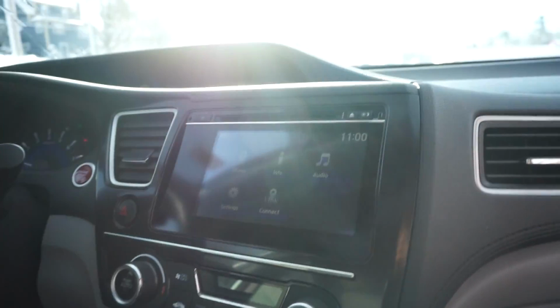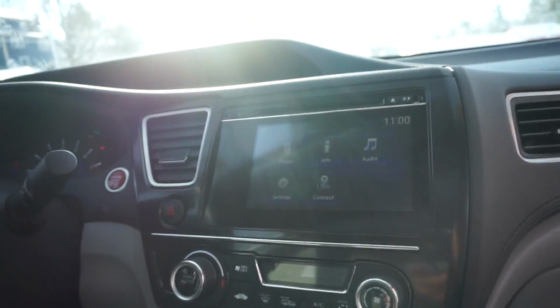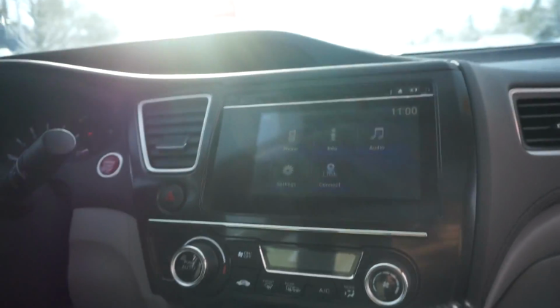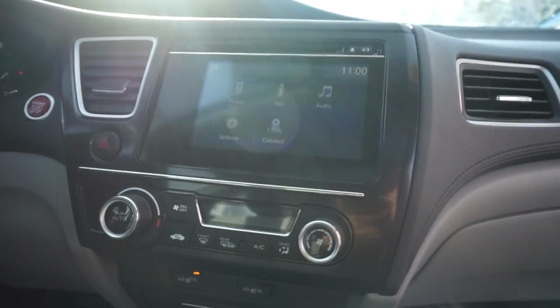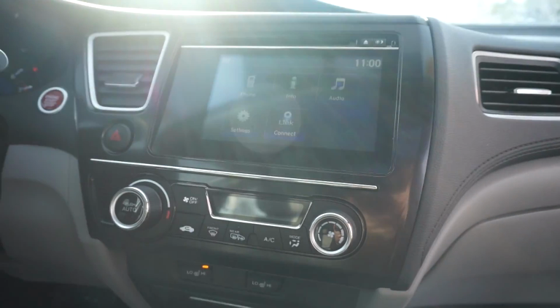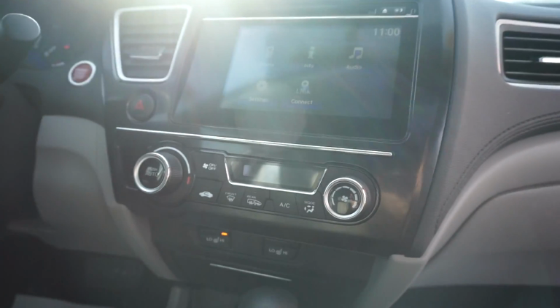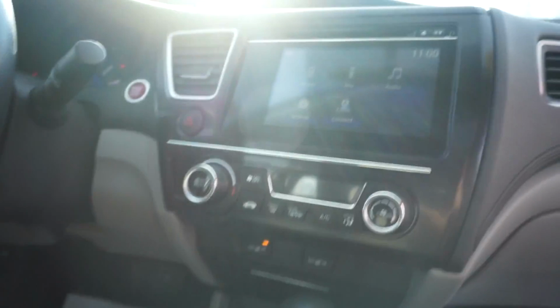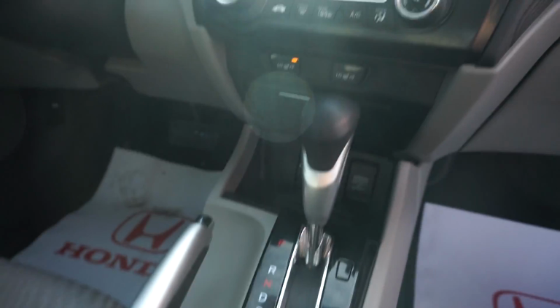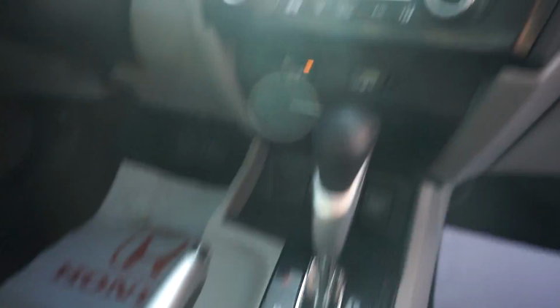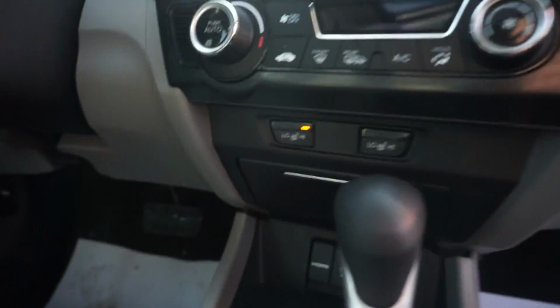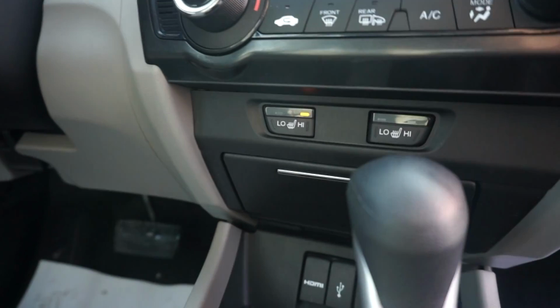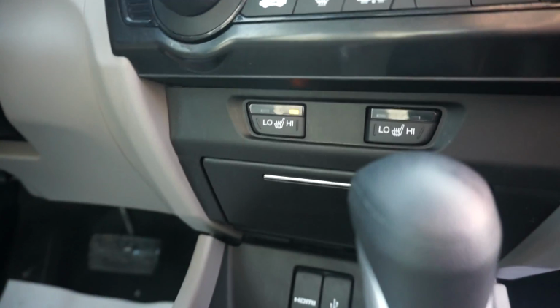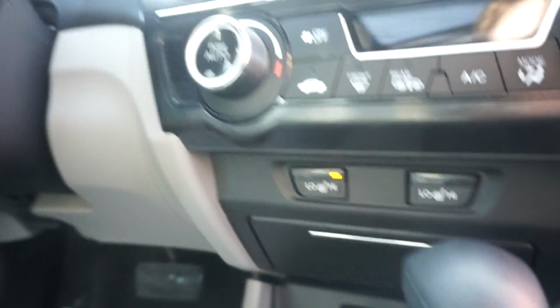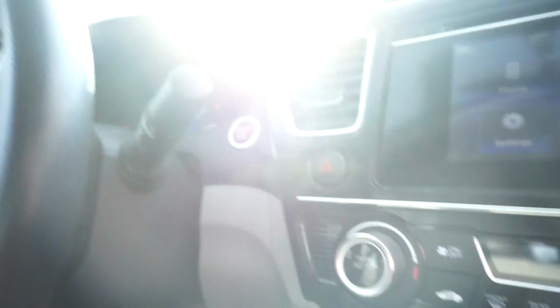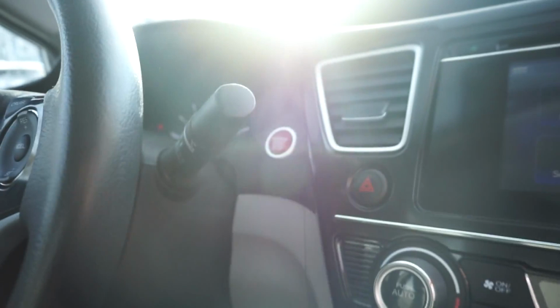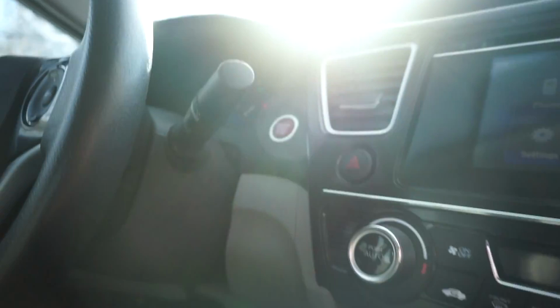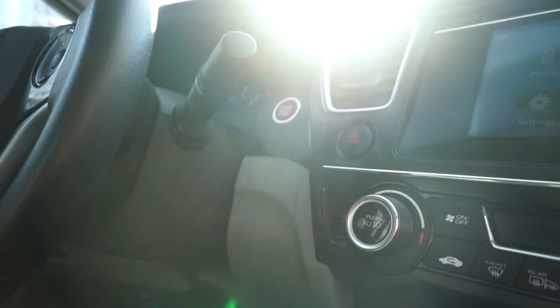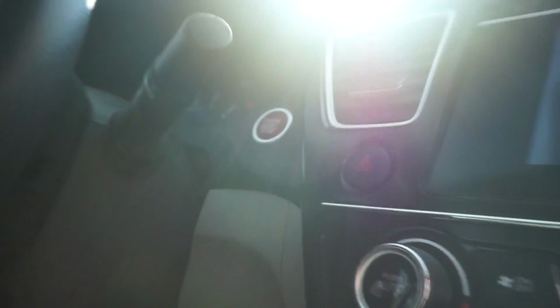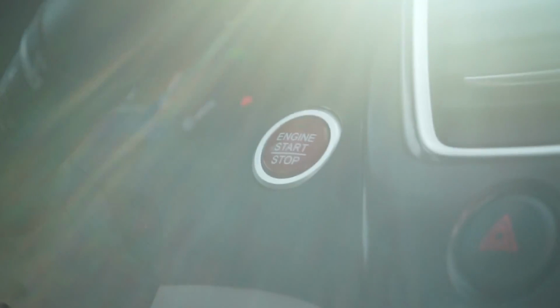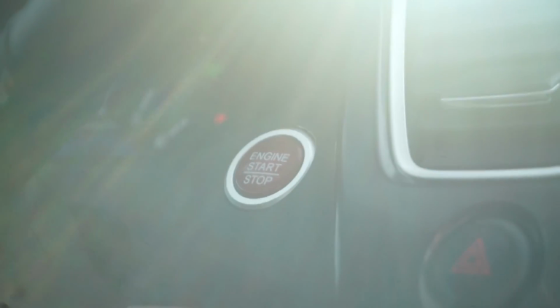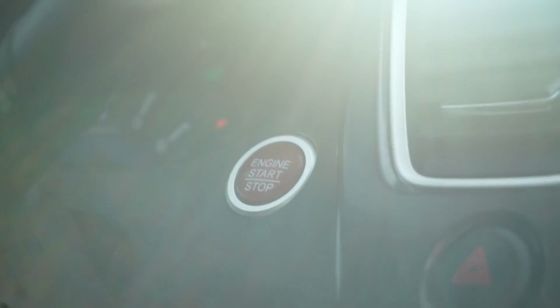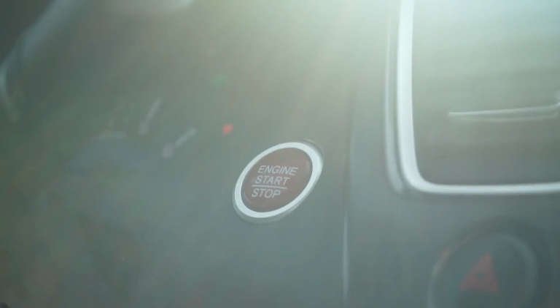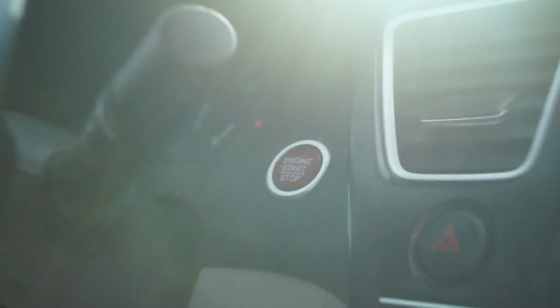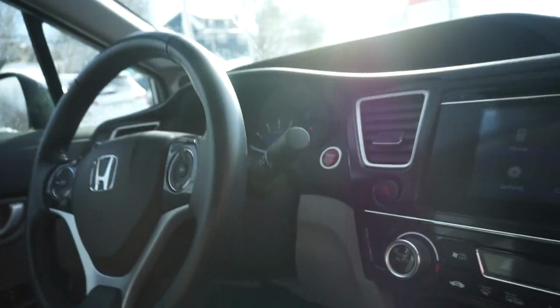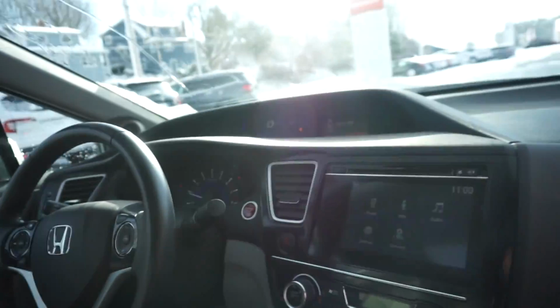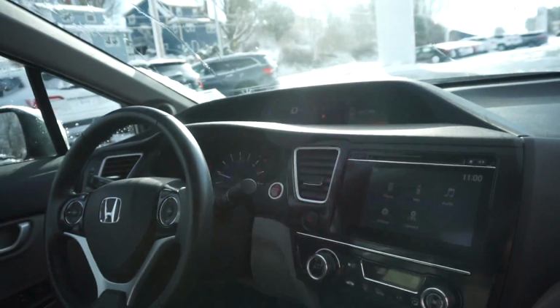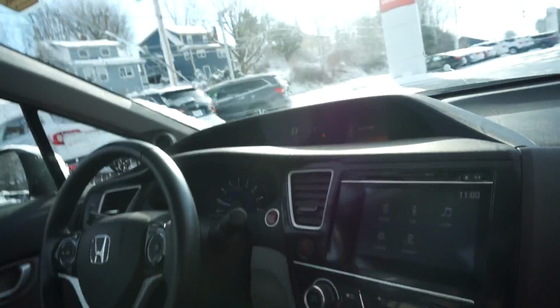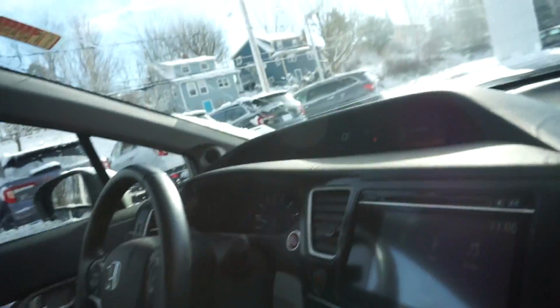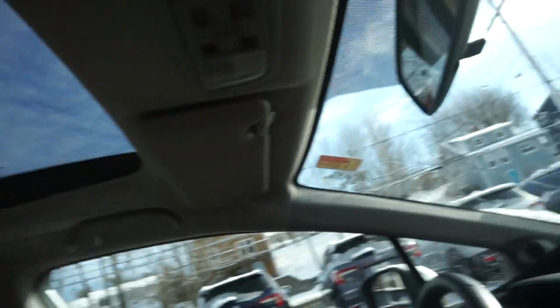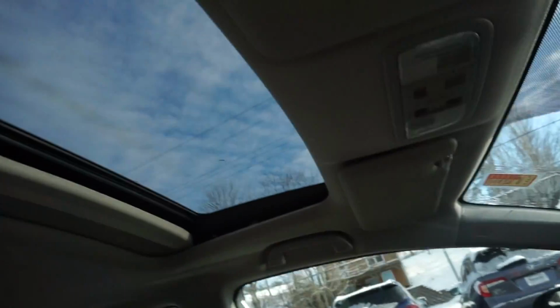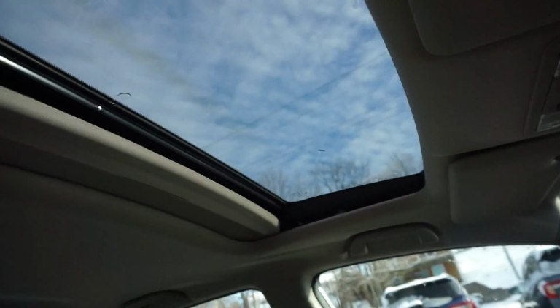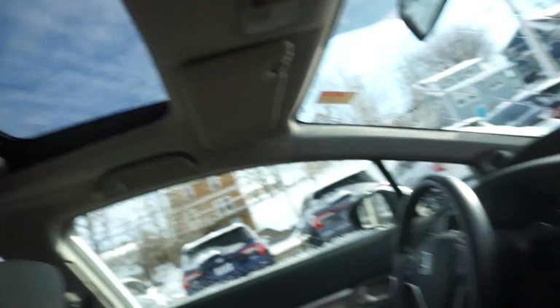We've got a nice touchscreen over here, we got a backup camera, heated seats, push-to-start right up in there — BAM! Really nice quality car. We got a sunroof too, so we got everything you want.